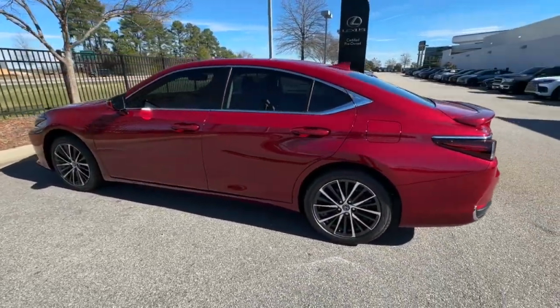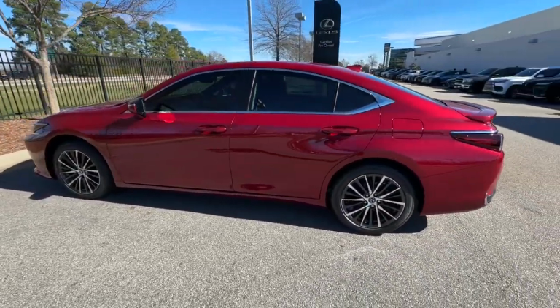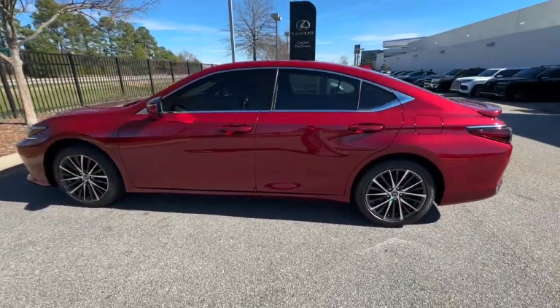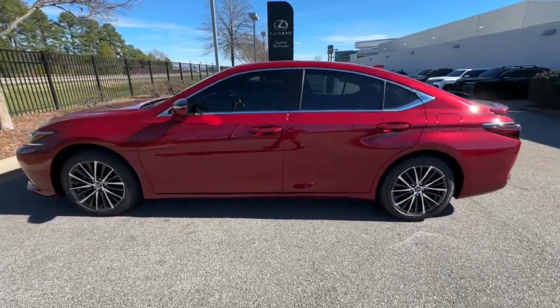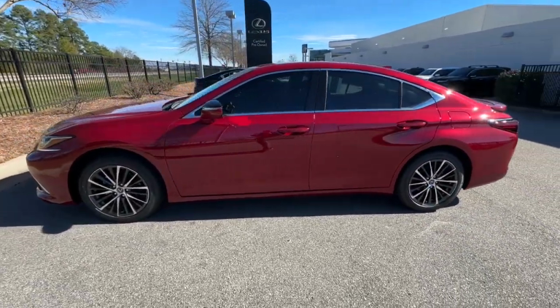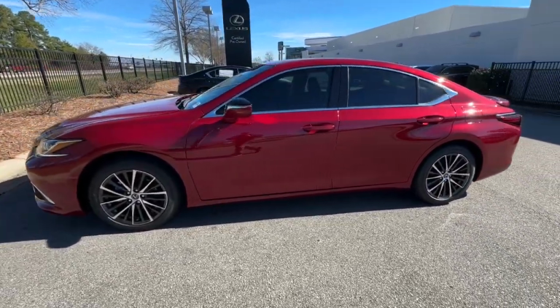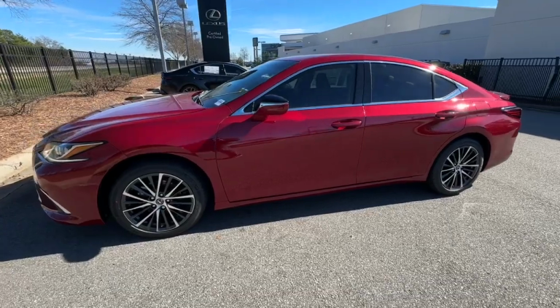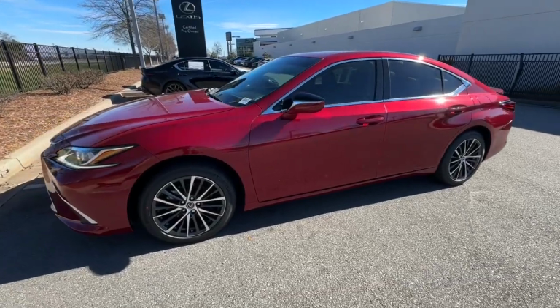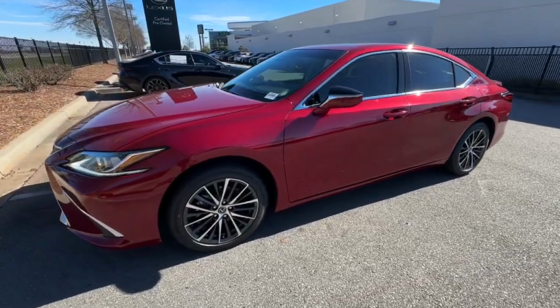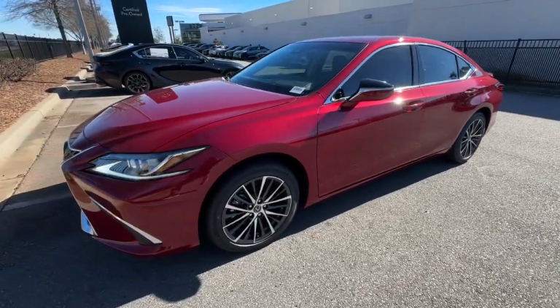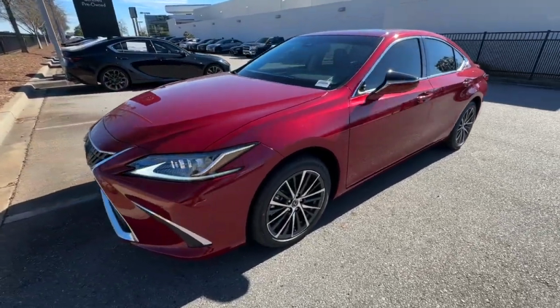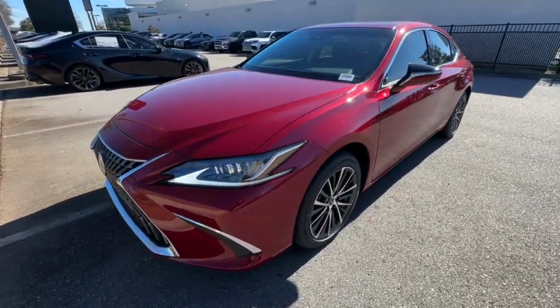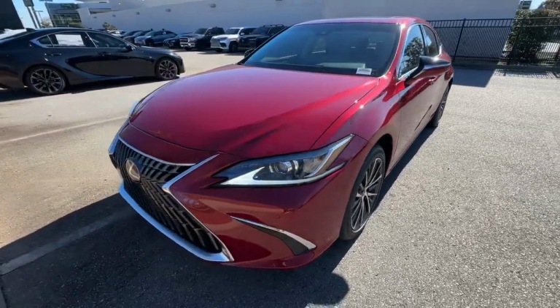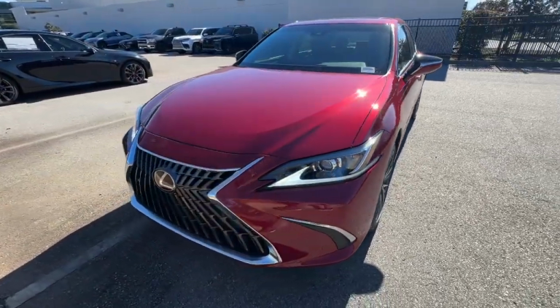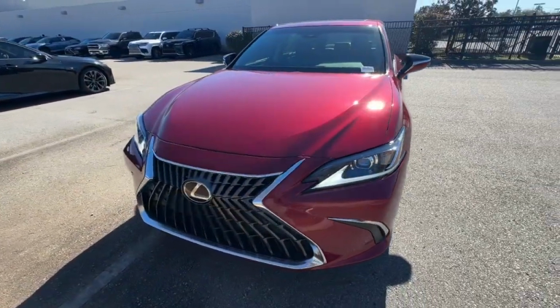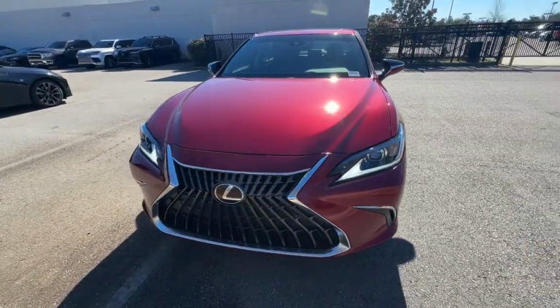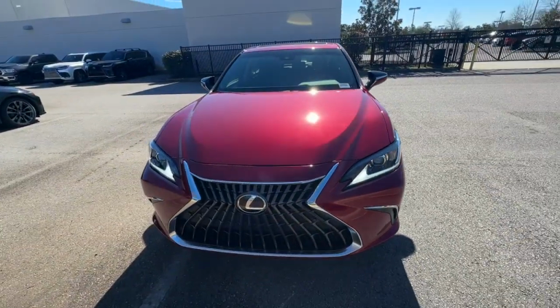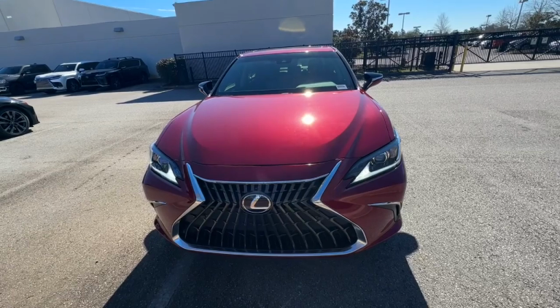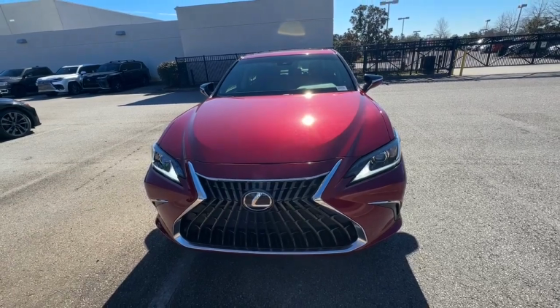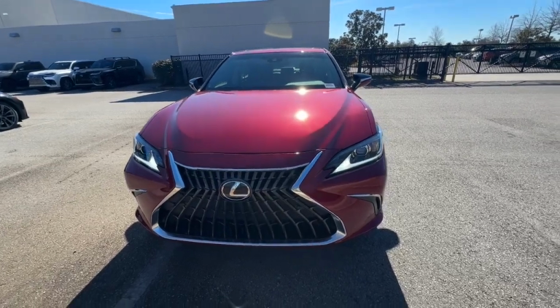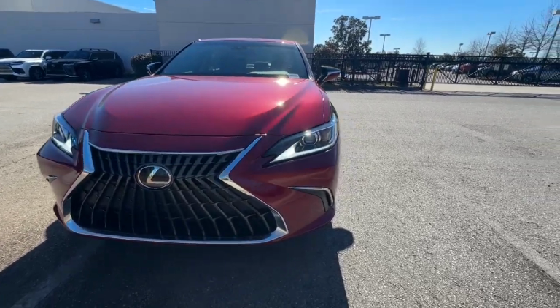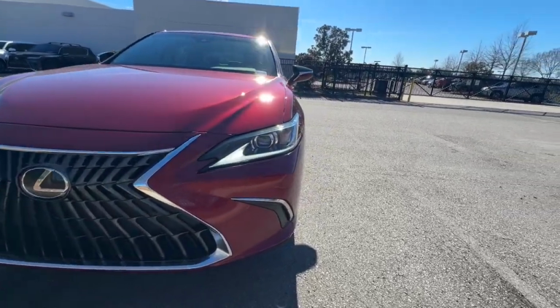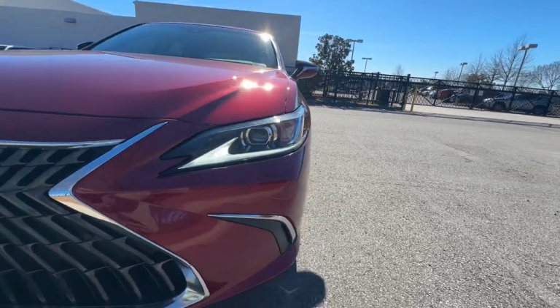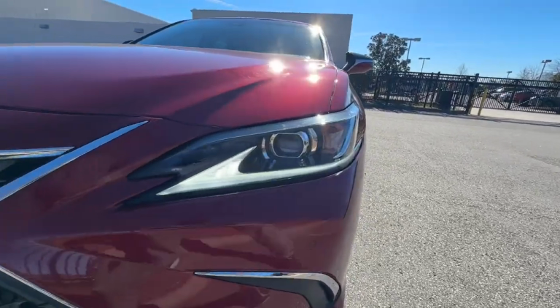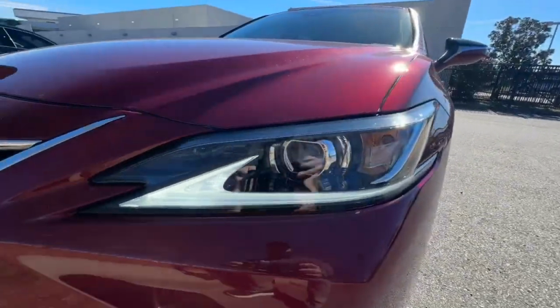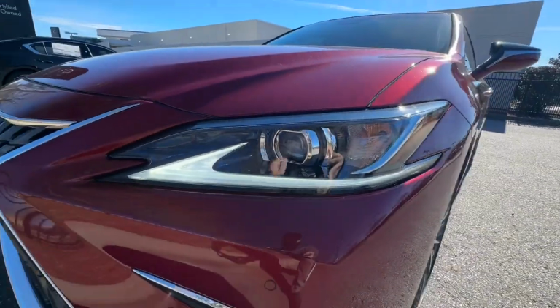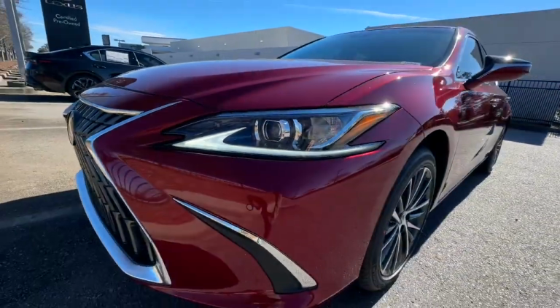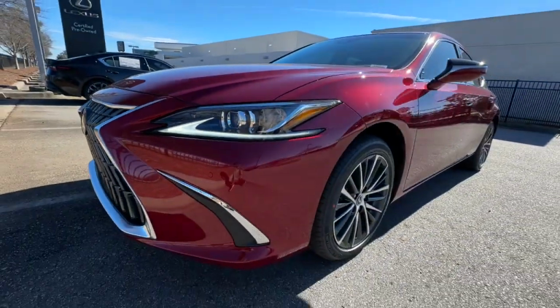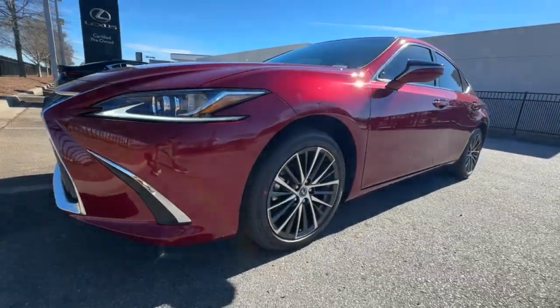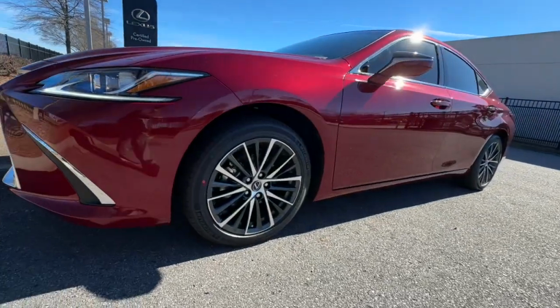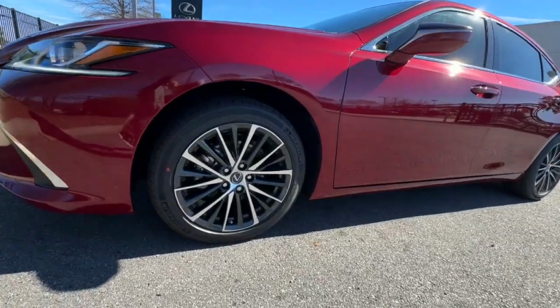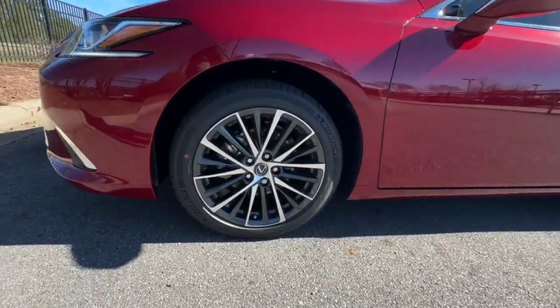Heated steering wheel, wireless Apple CarPlay and or Android Auto, wireless charging station, keyless entry, moonroof, navigation system, heated mirrors, backup camera, satellite radio, cooled front seats.